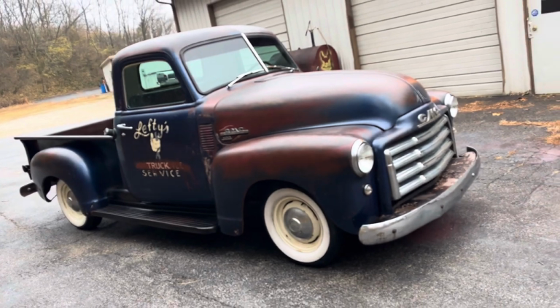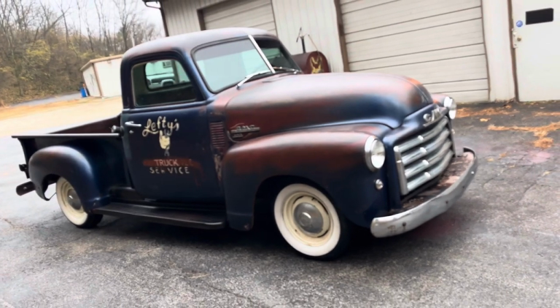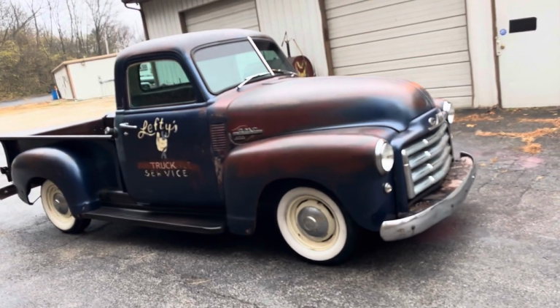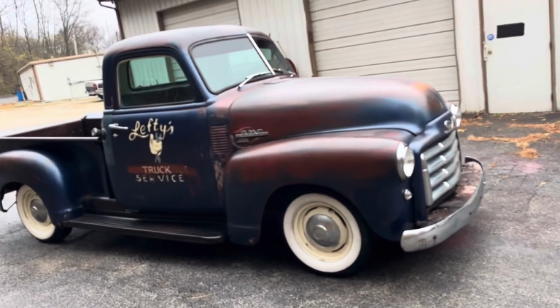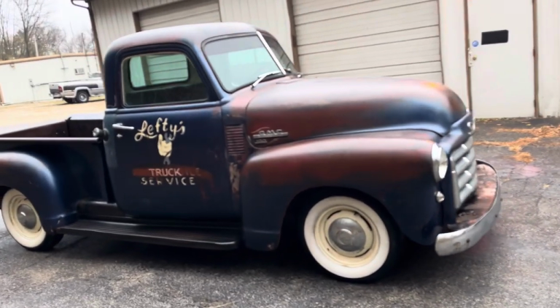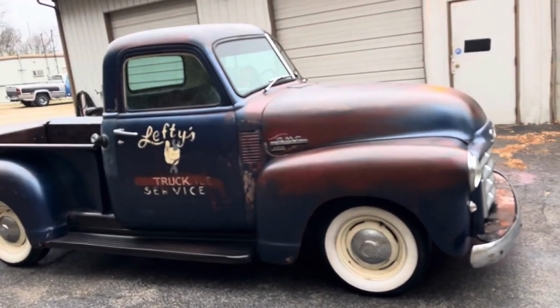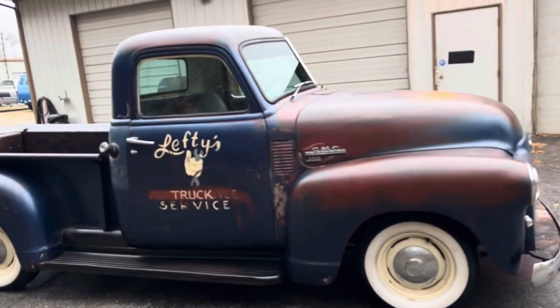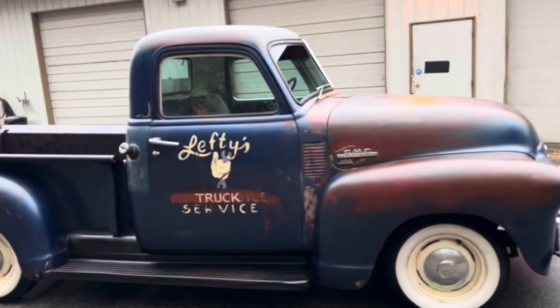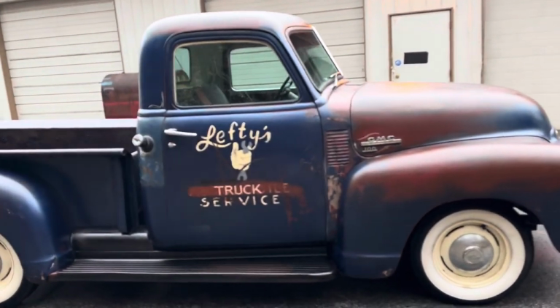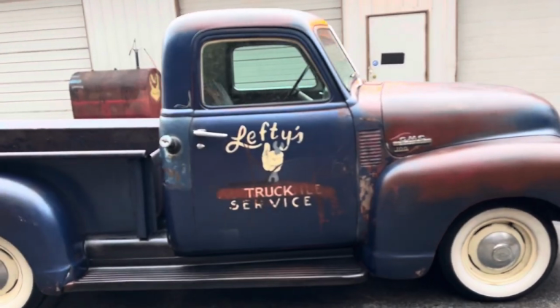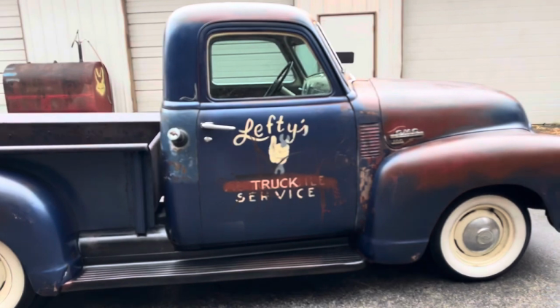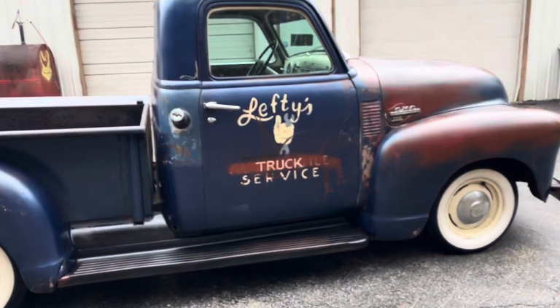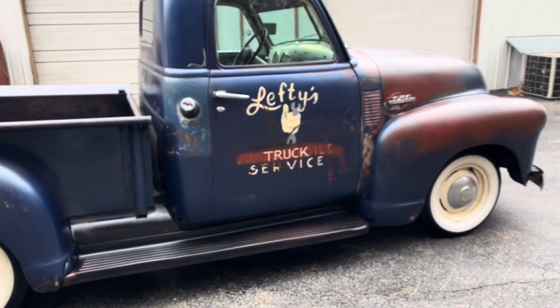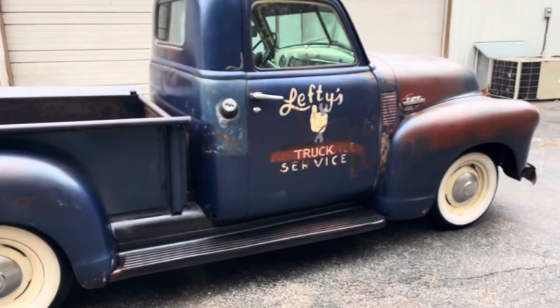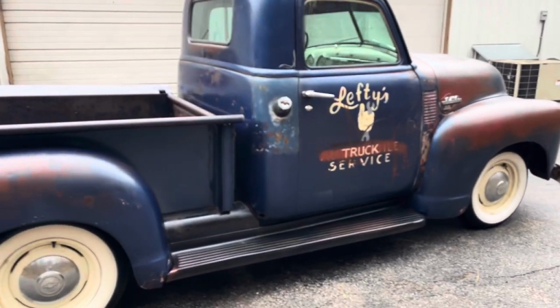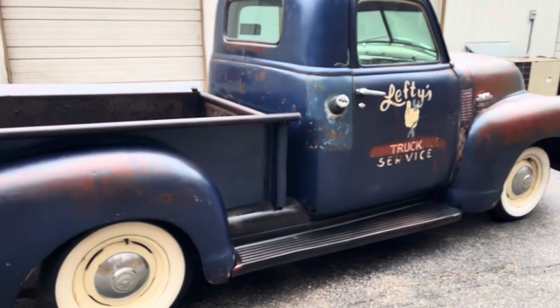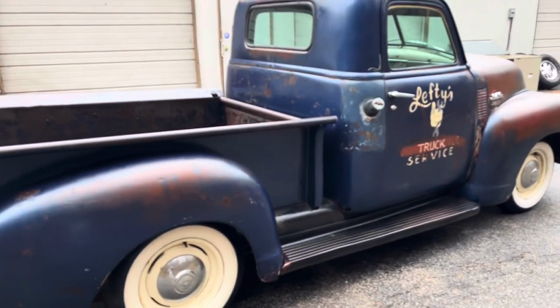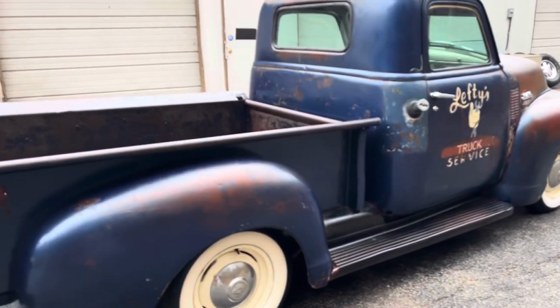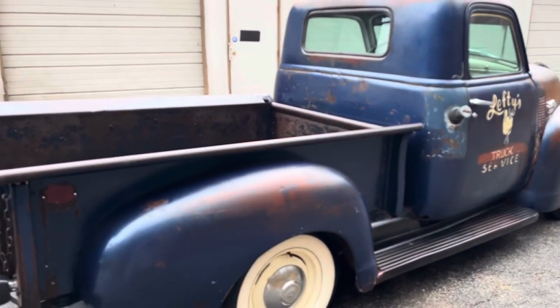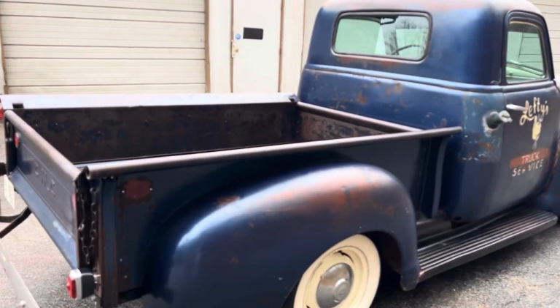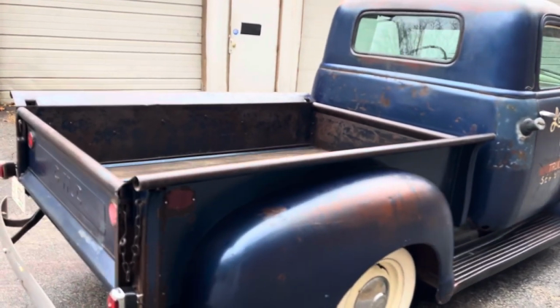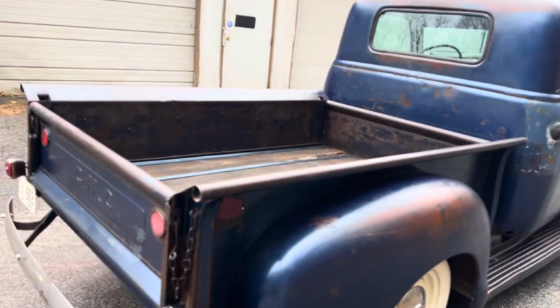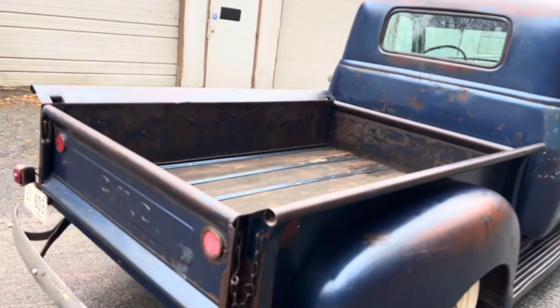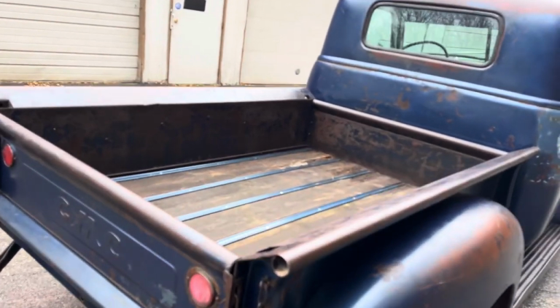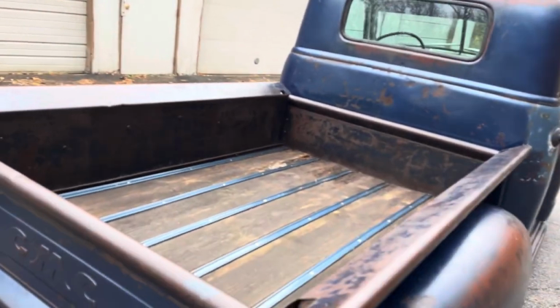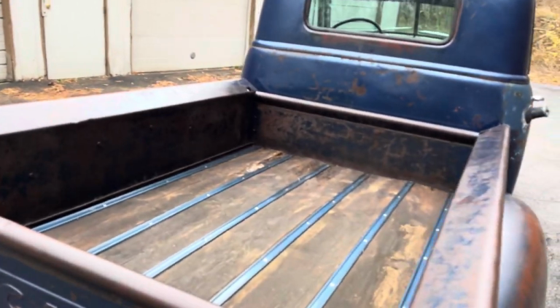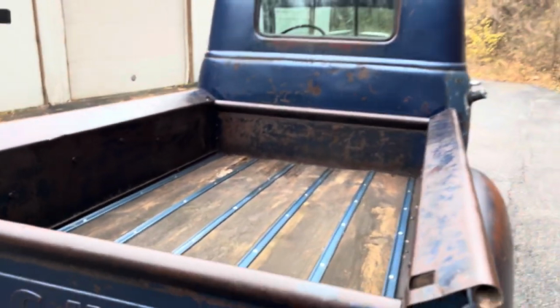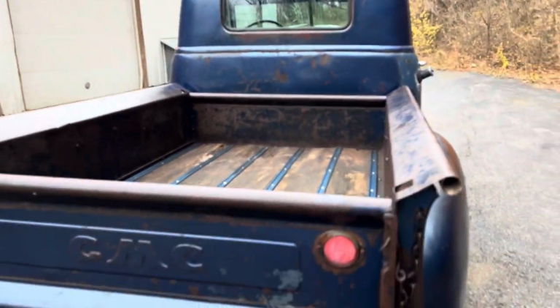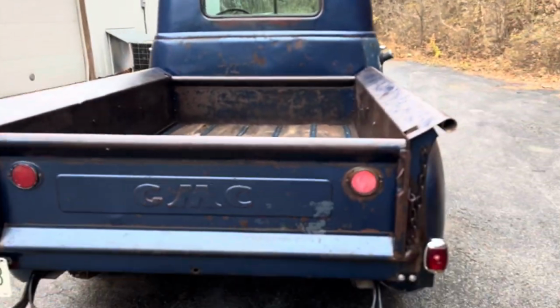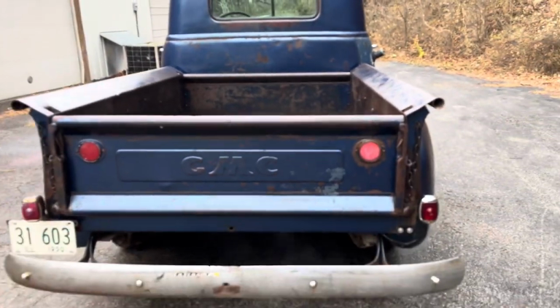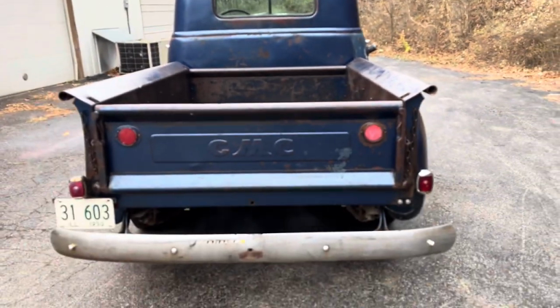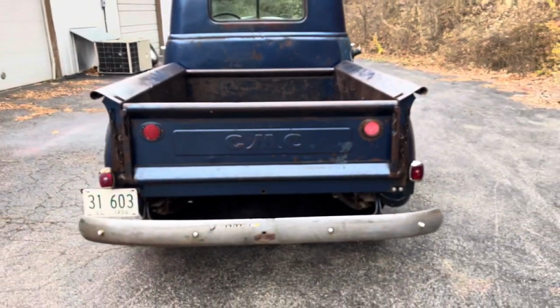So cool. Good title, matches the VIN tag. Clean. Very cool truck. There you have it.